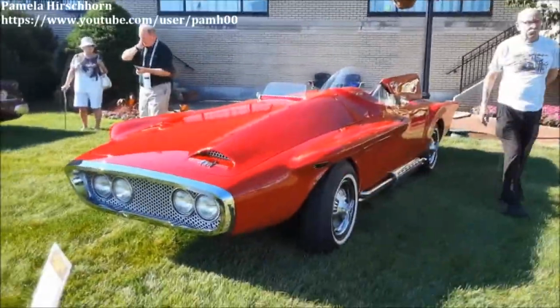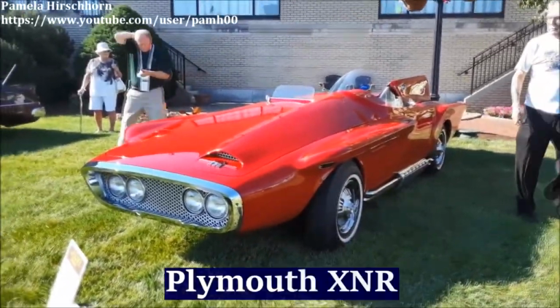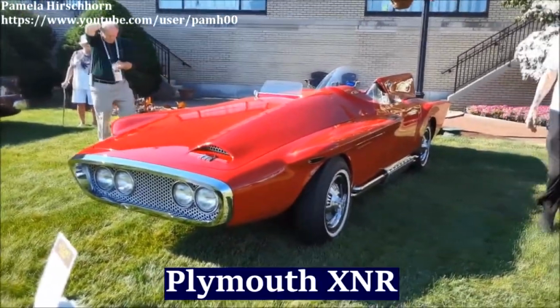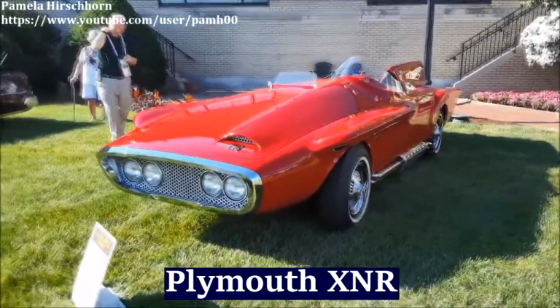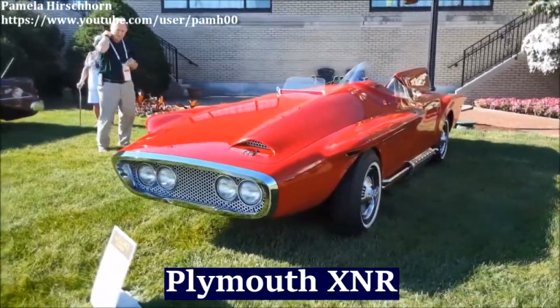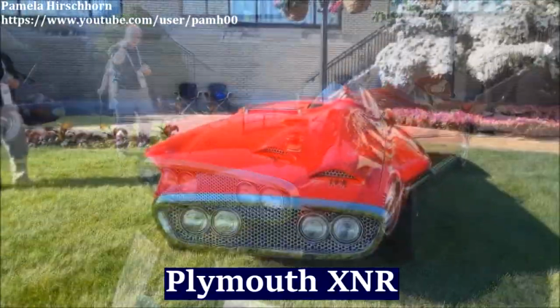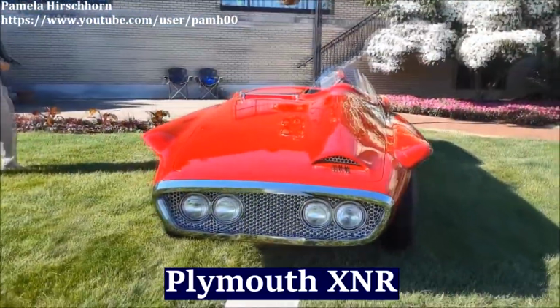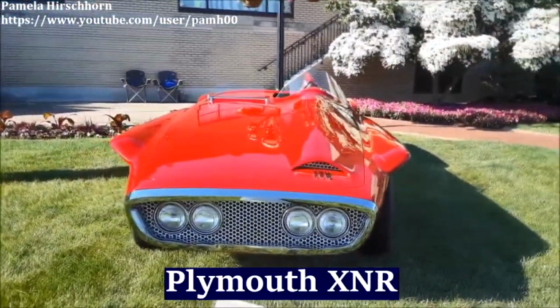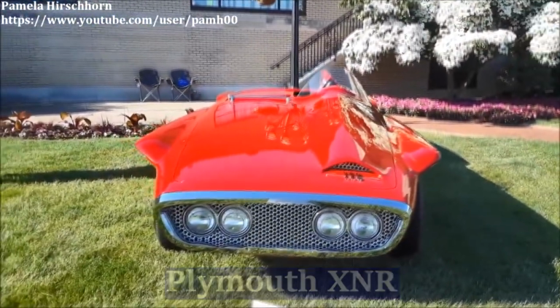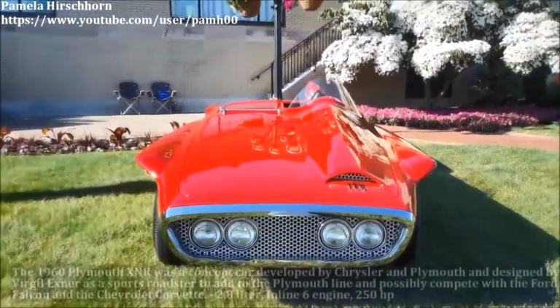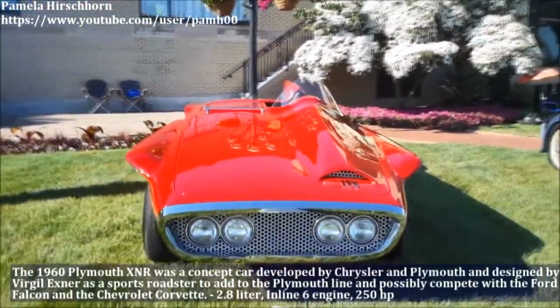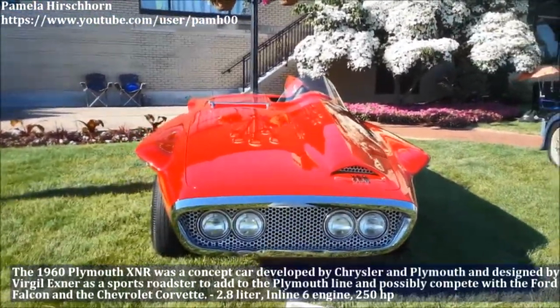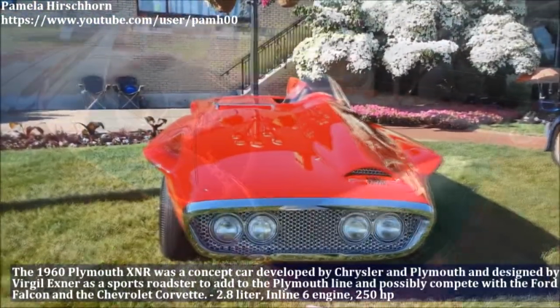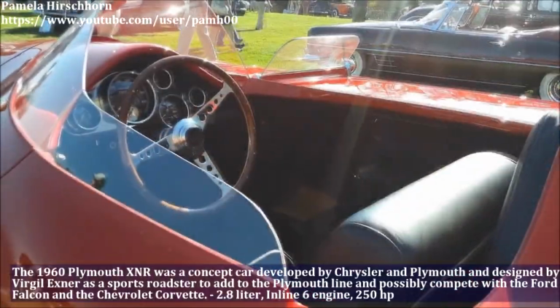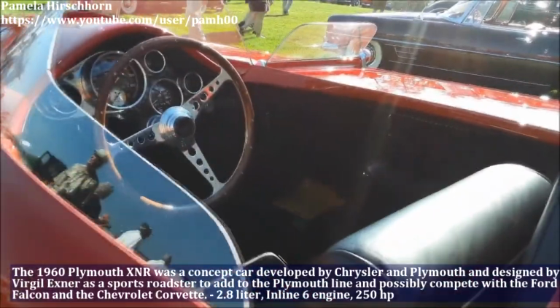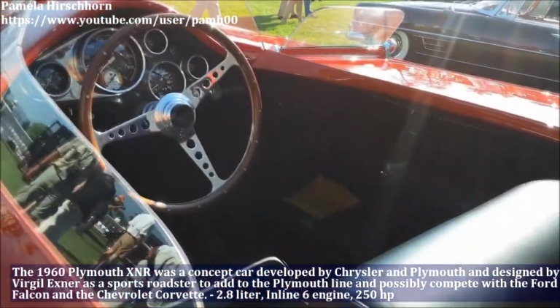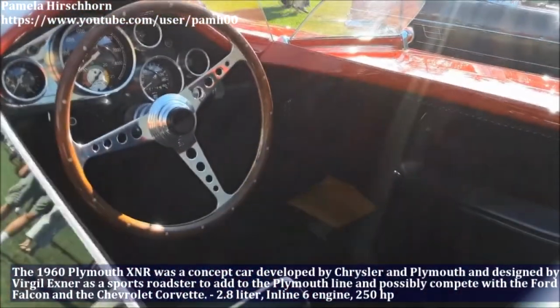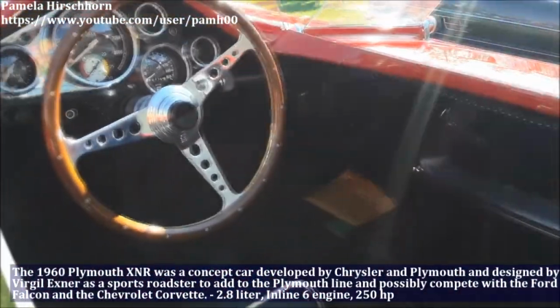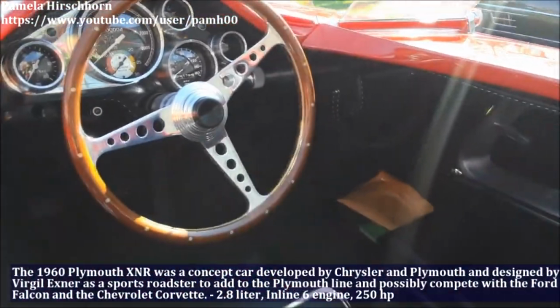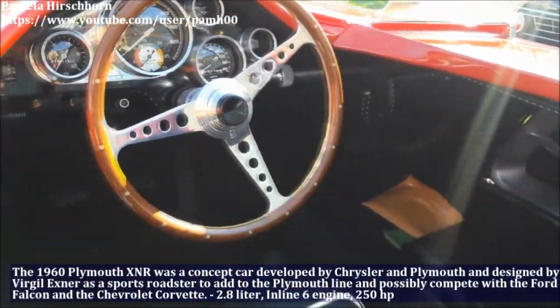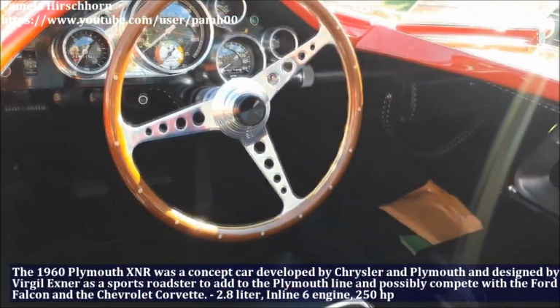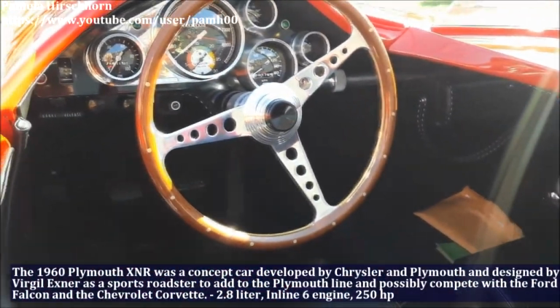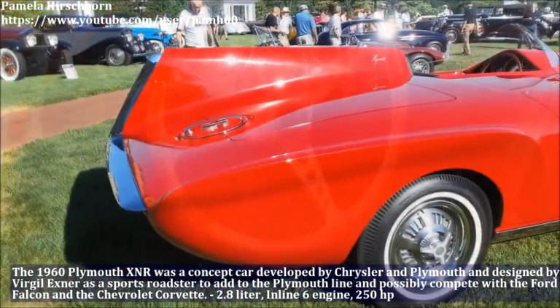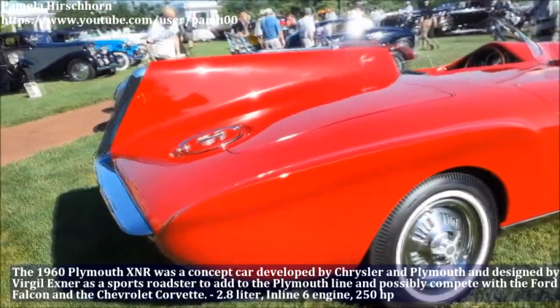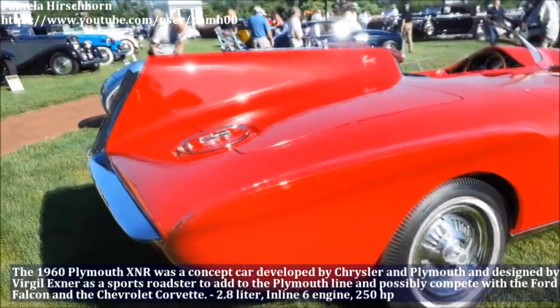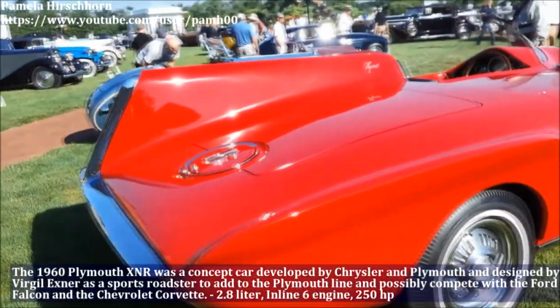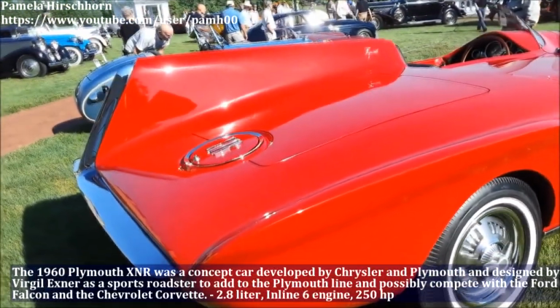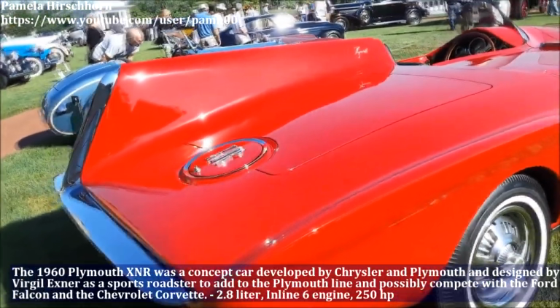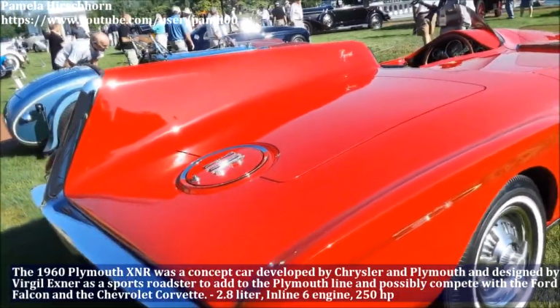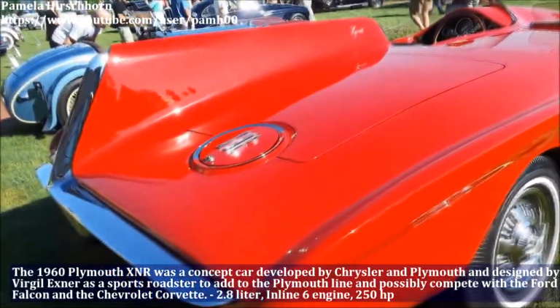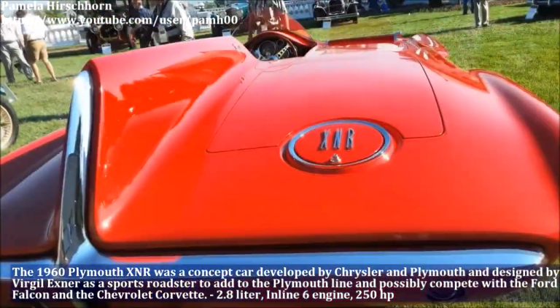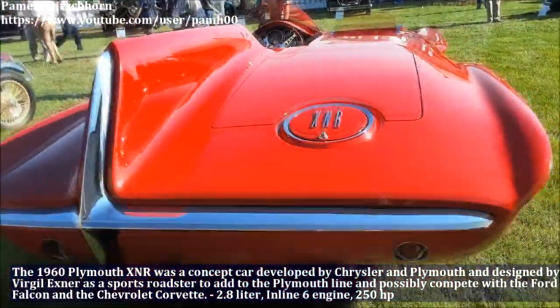The 1960 Plymouth XNR was a concept car developed by Chrysler and Plymouth, designed by Virgil Exner as a sports roadster. The XNR has a 2.8L inline-6 engine and produces 250hp.